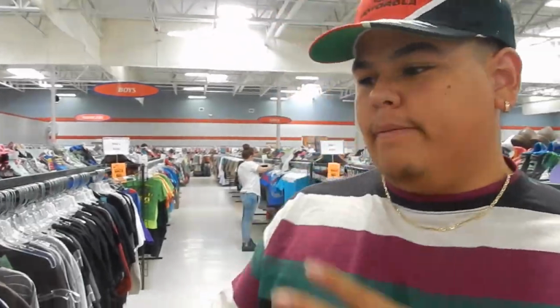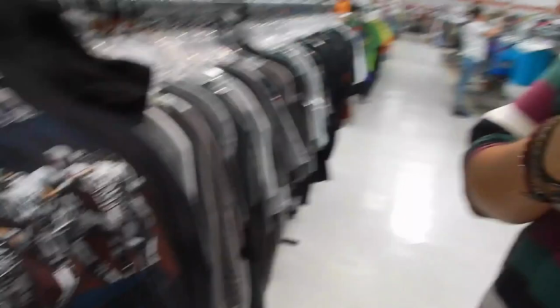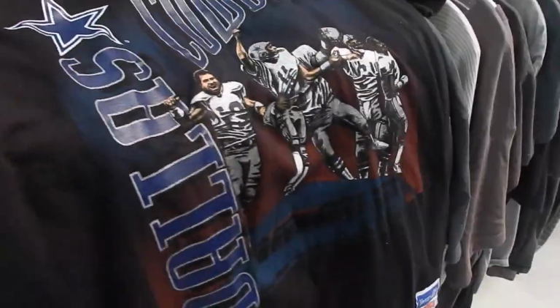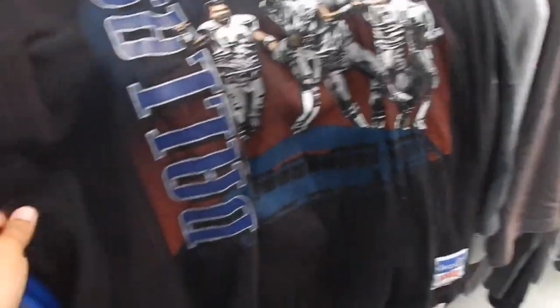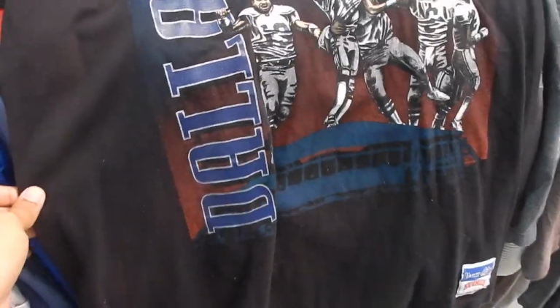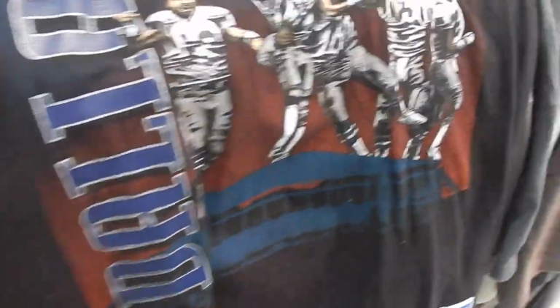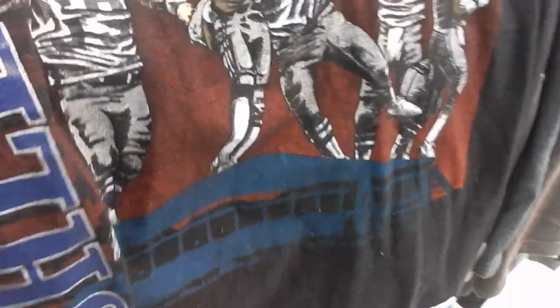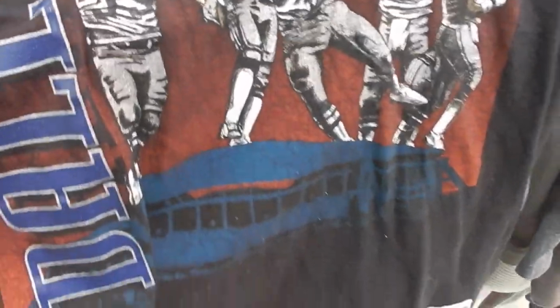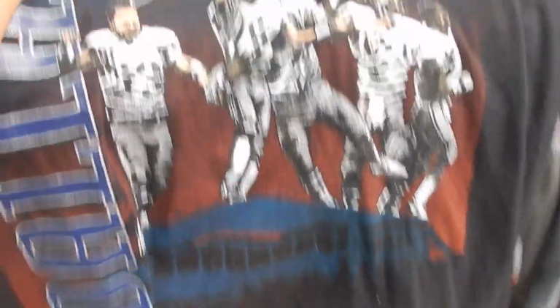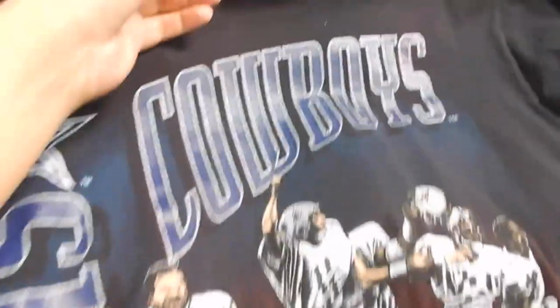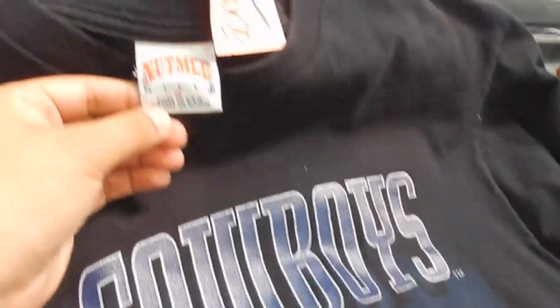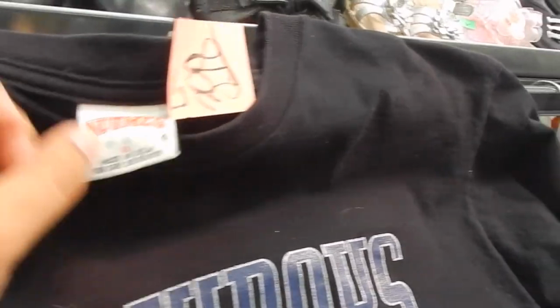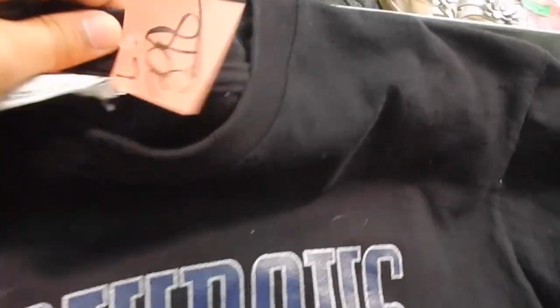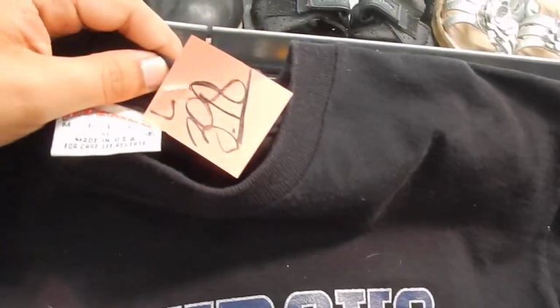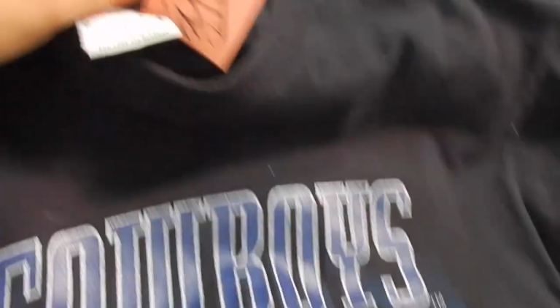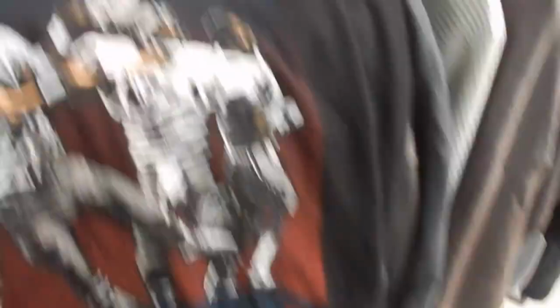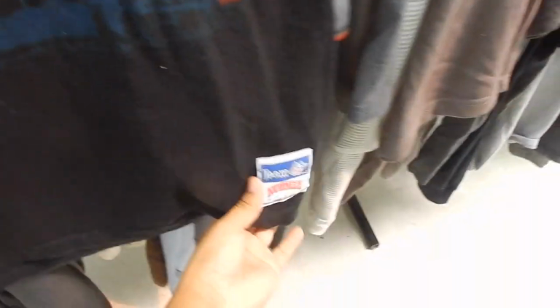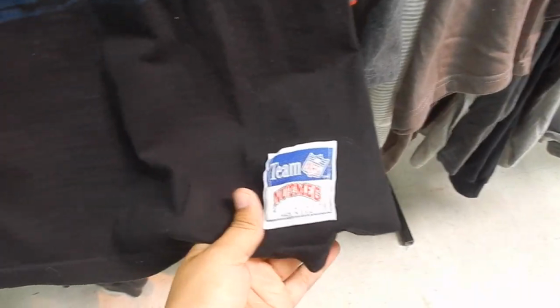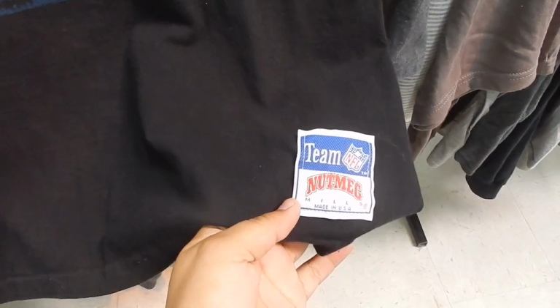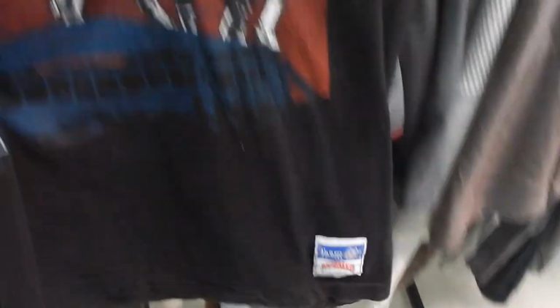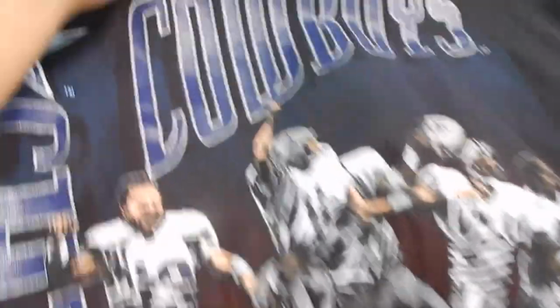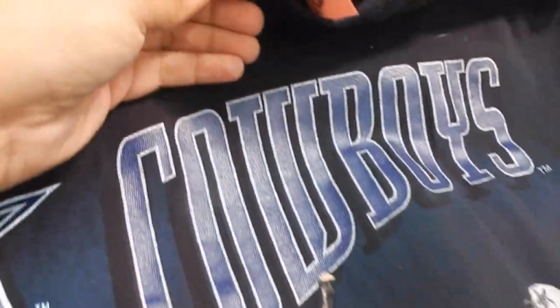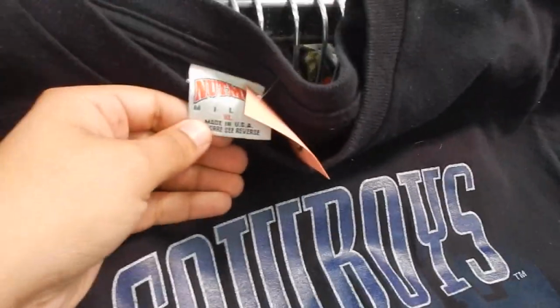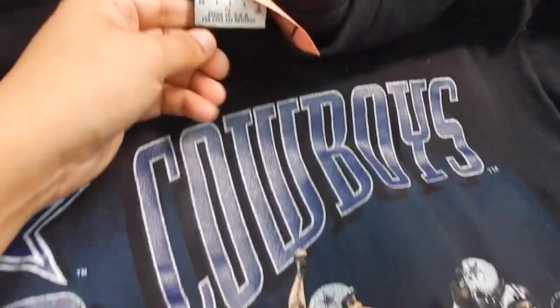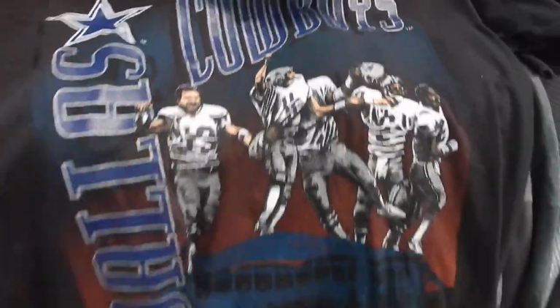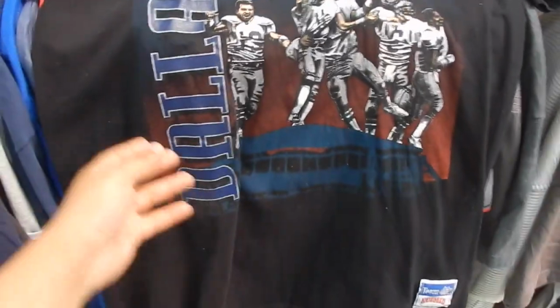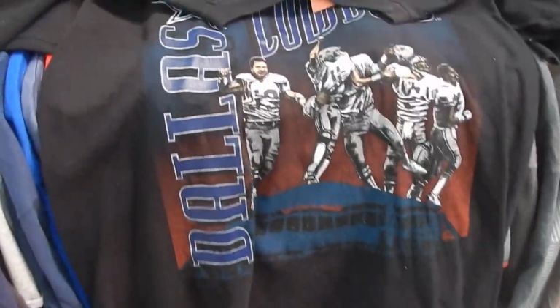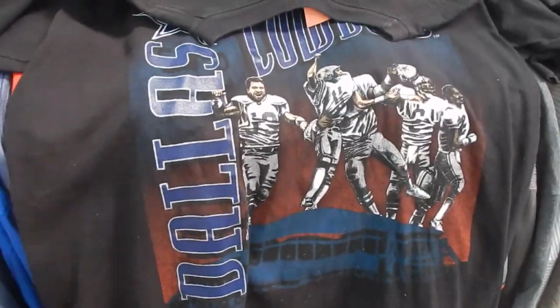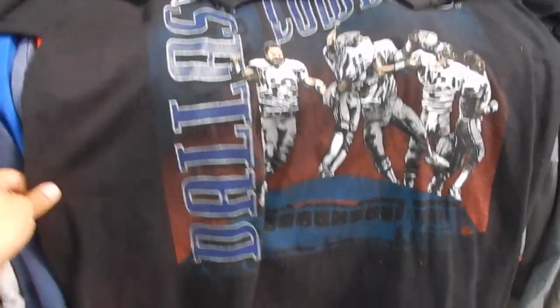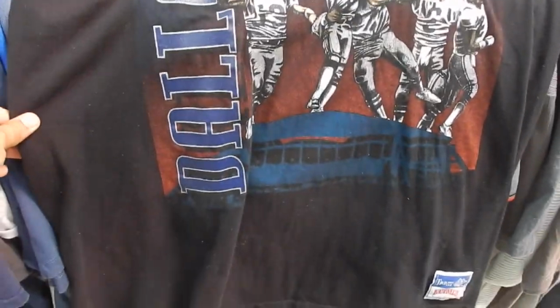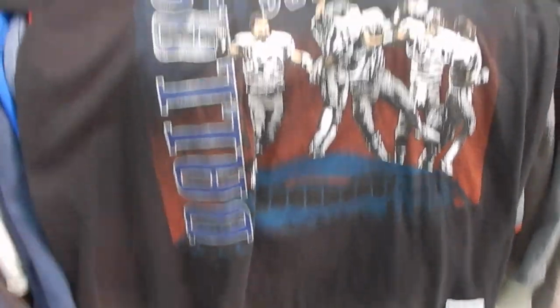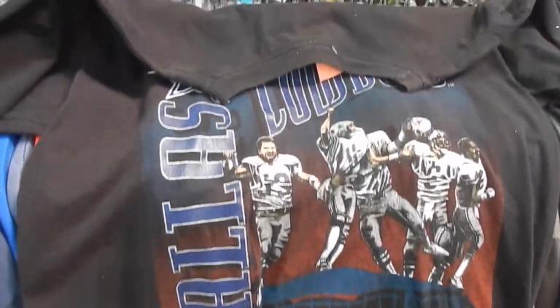Brian with the first dope find. We got this Dallas Cowboys all screen-printed Nutmeg for only $3.98. Got the patch on the bottom. It is an XL, so really clean find, not really much cracking or anything going on. So definitely gonna grab this.